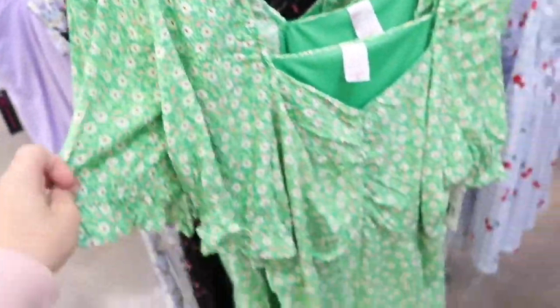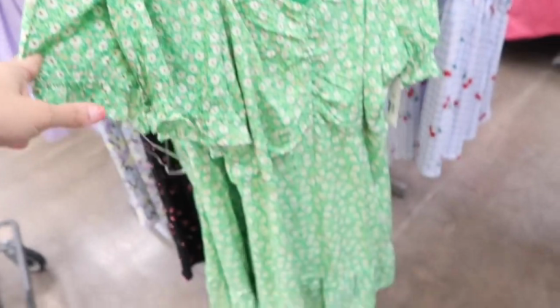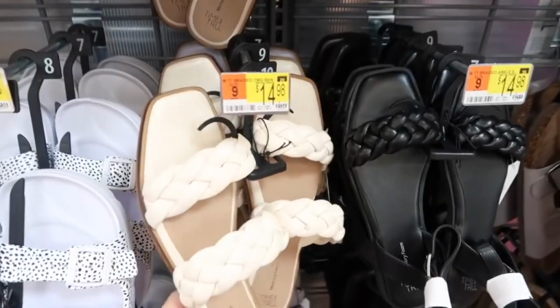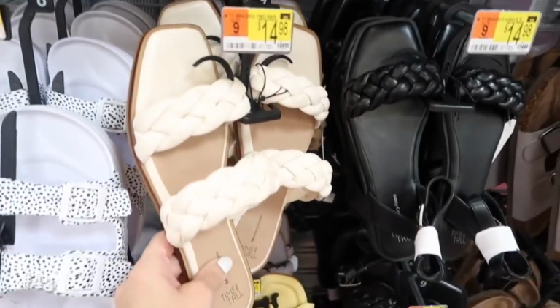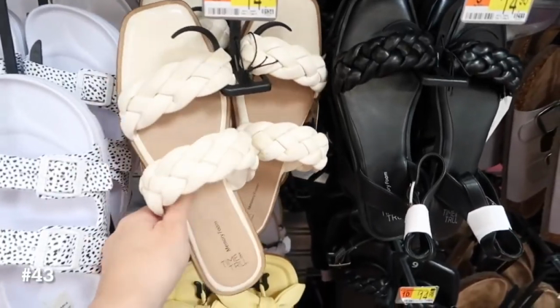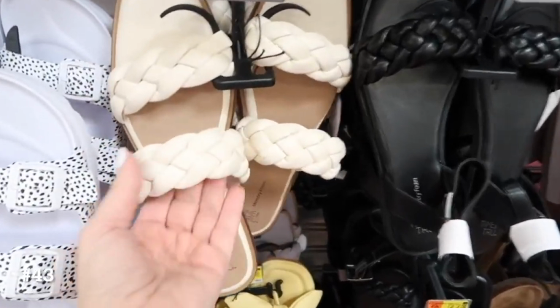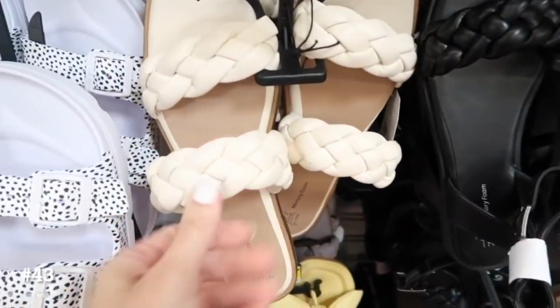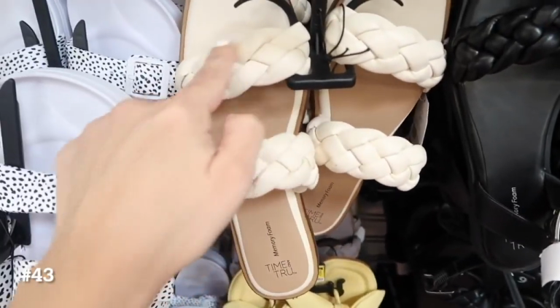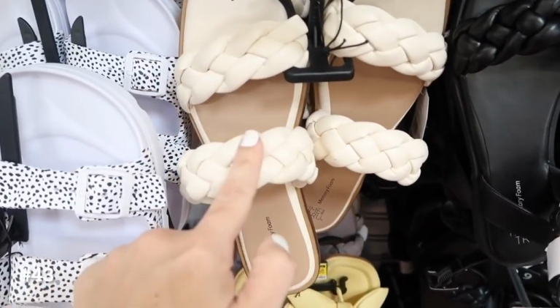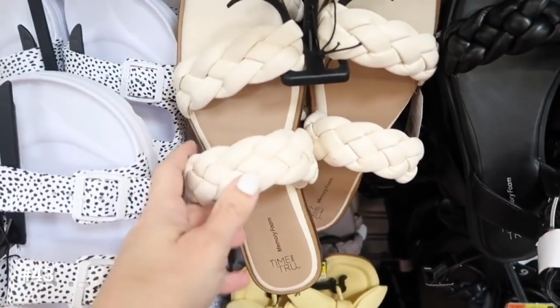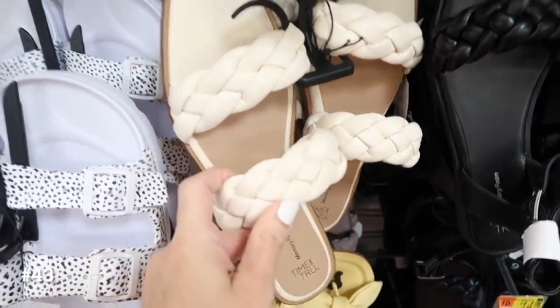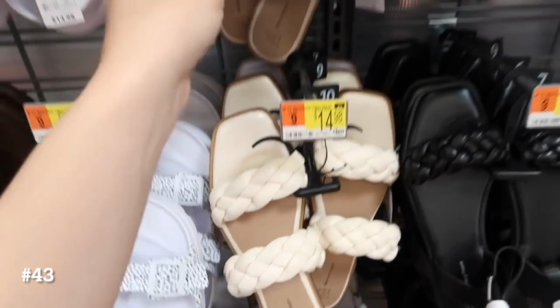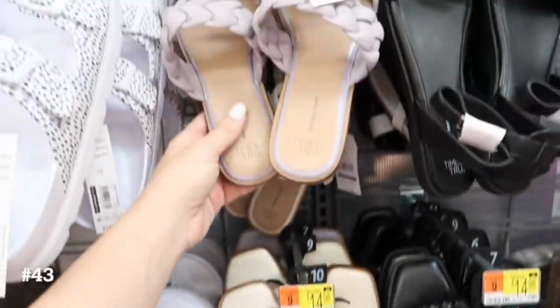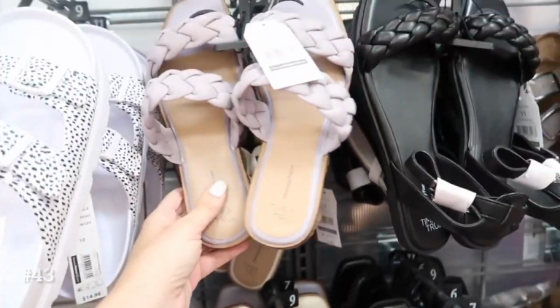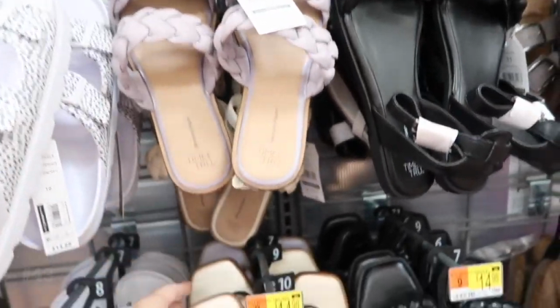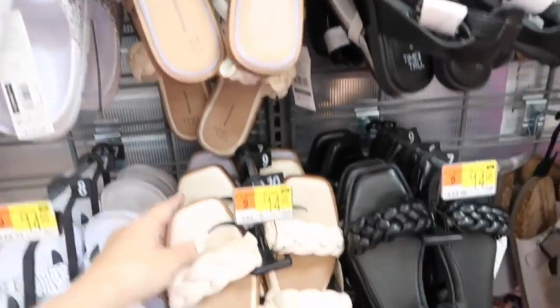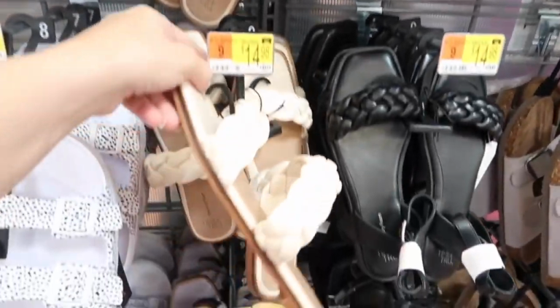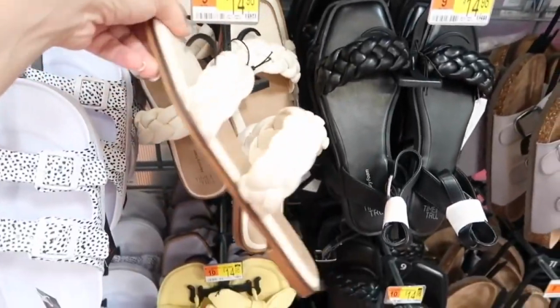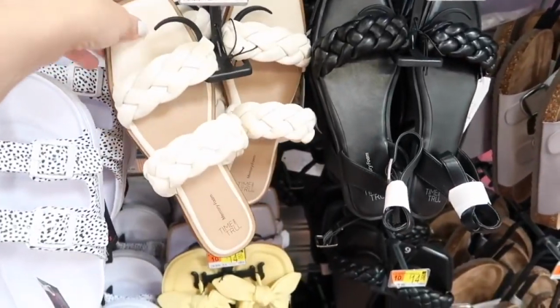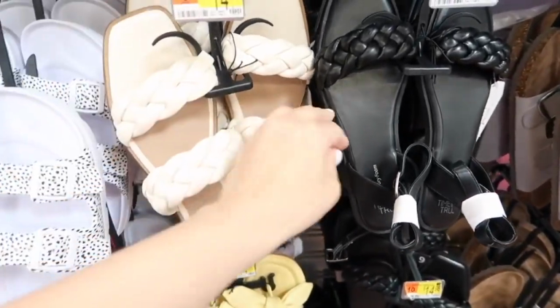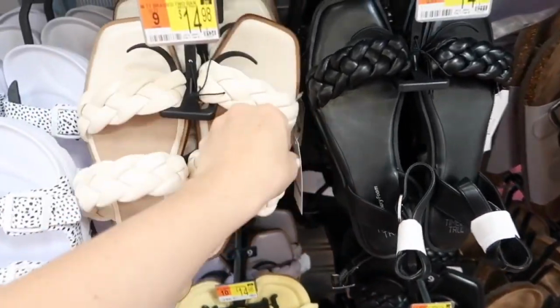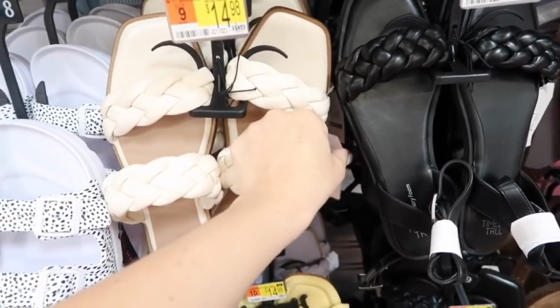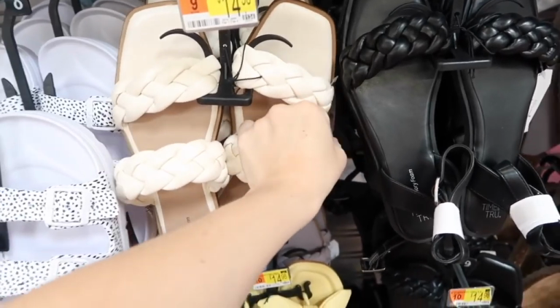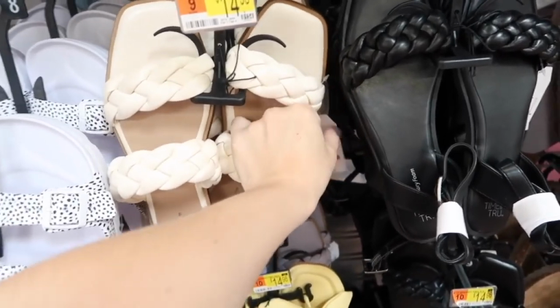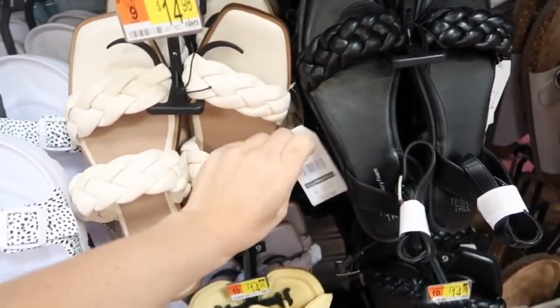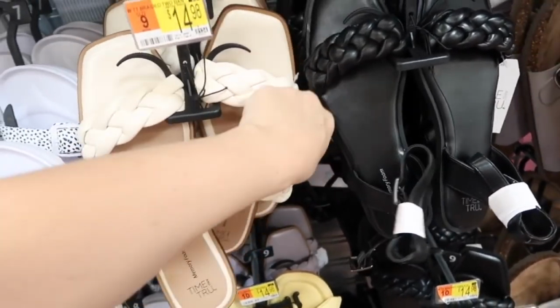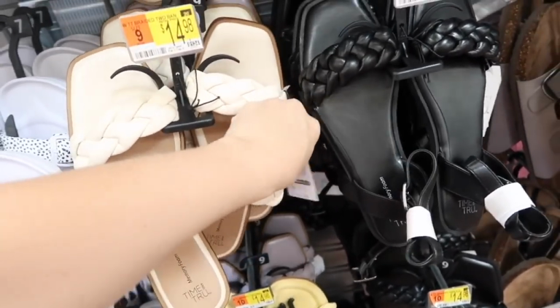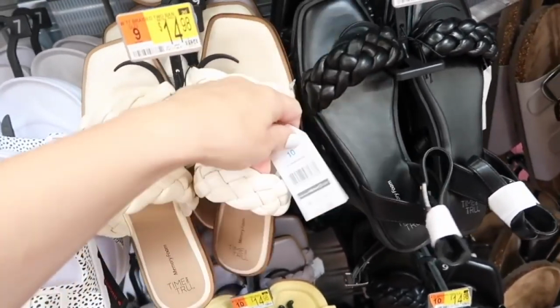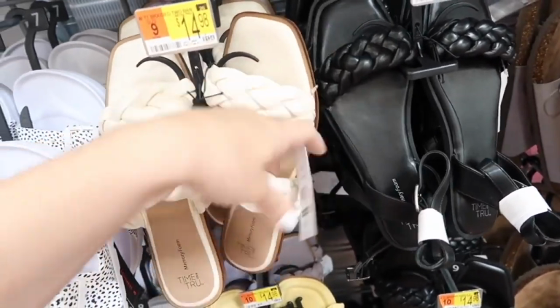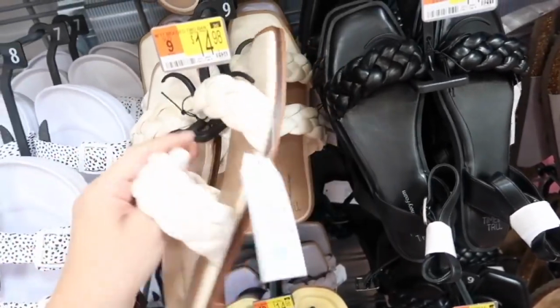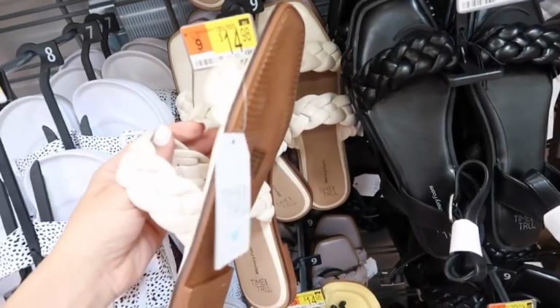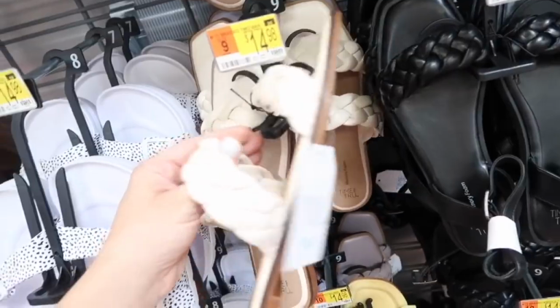Also seeing these for the first time — they are the double braided sandals. I have them in this purple square toe. I would say if you have a wider foot, you might want to get the wide width option. These are $14.98.